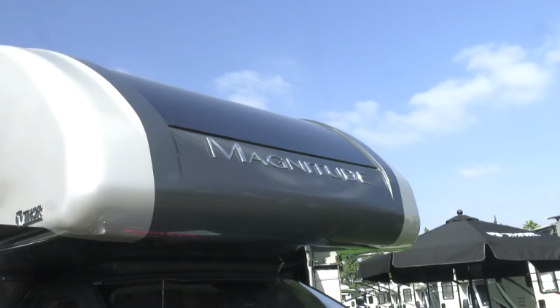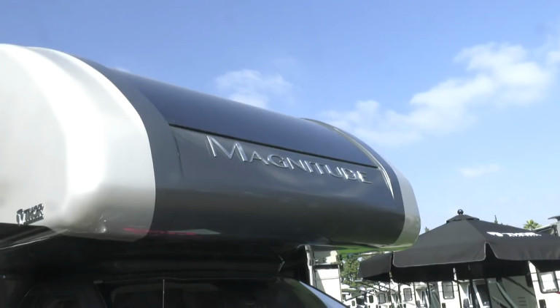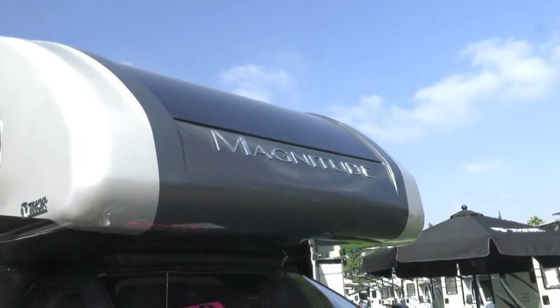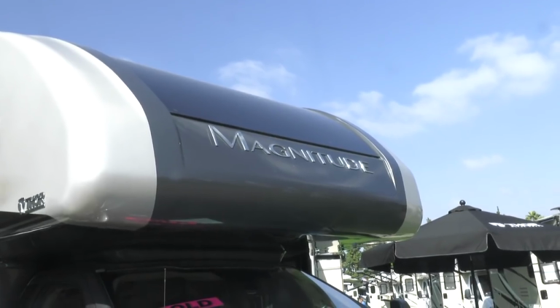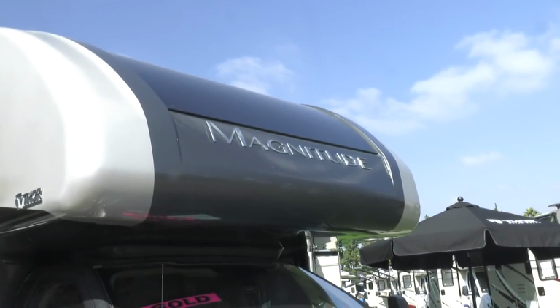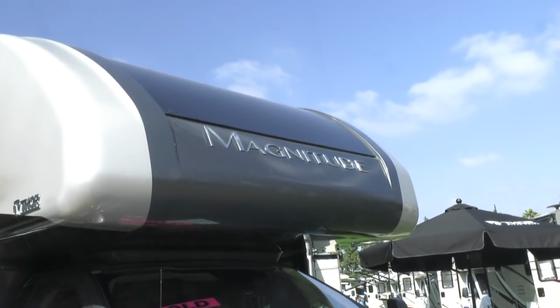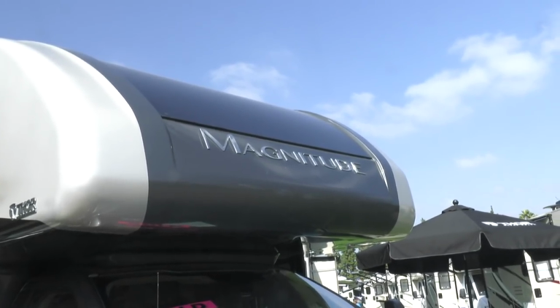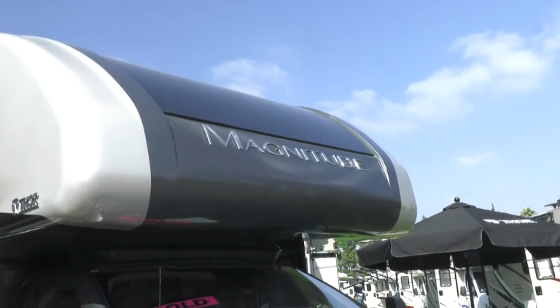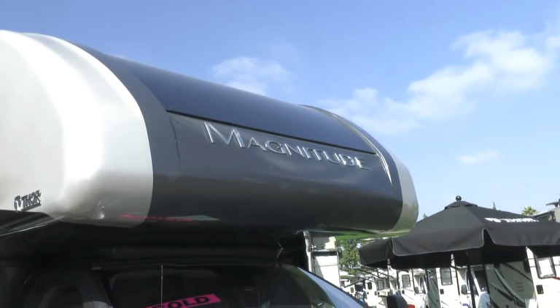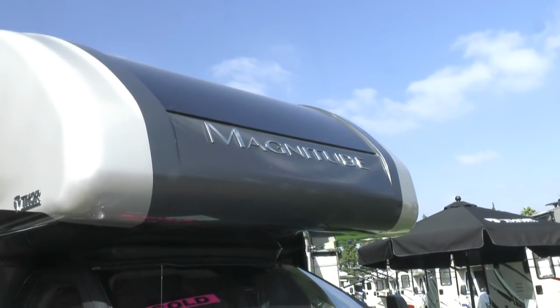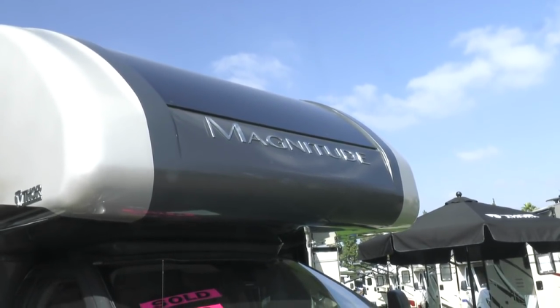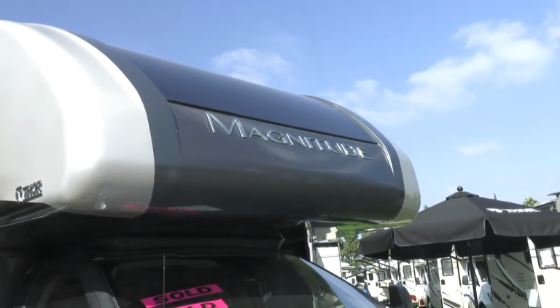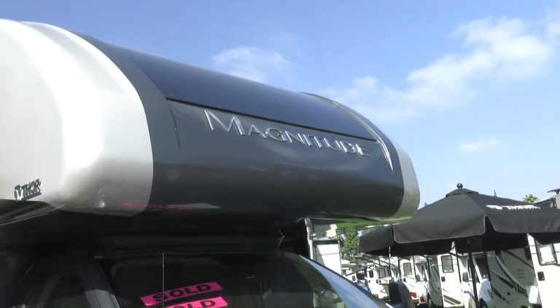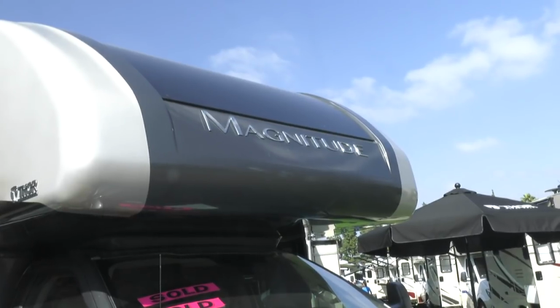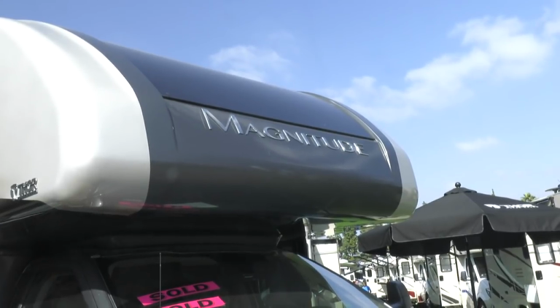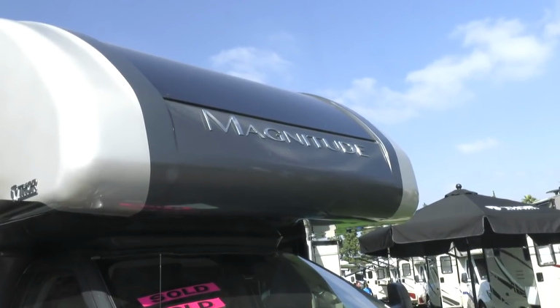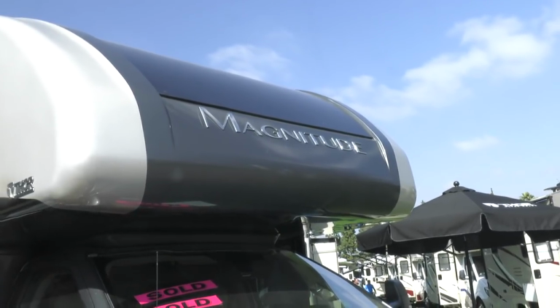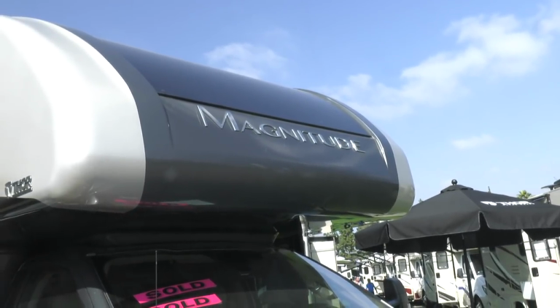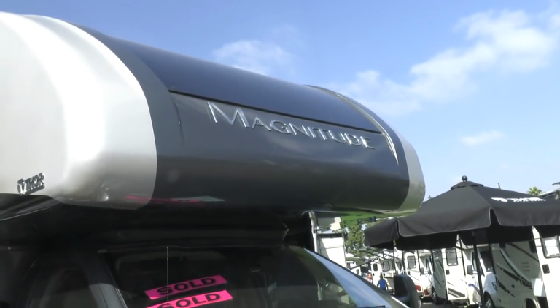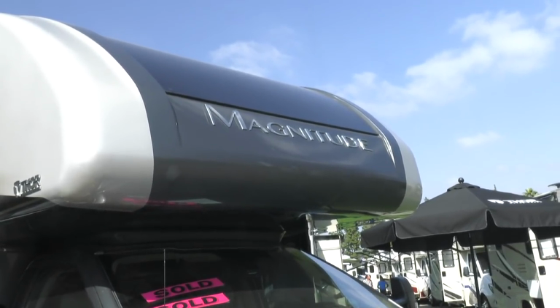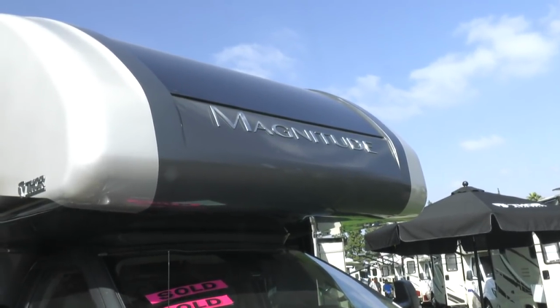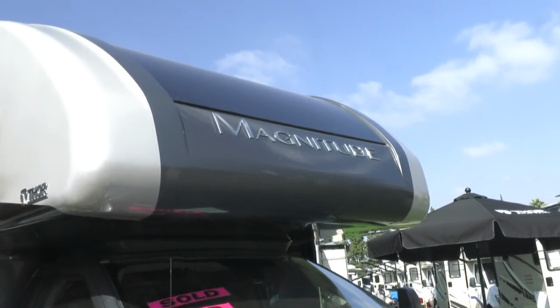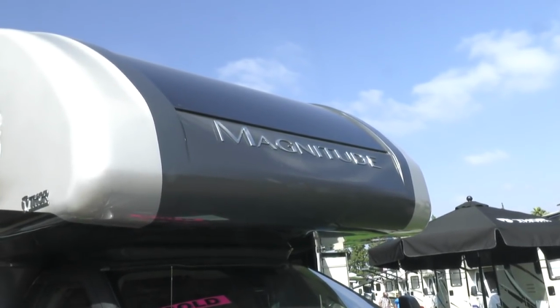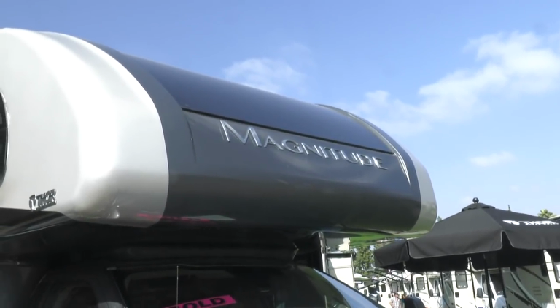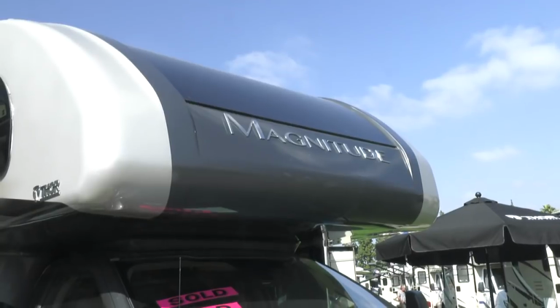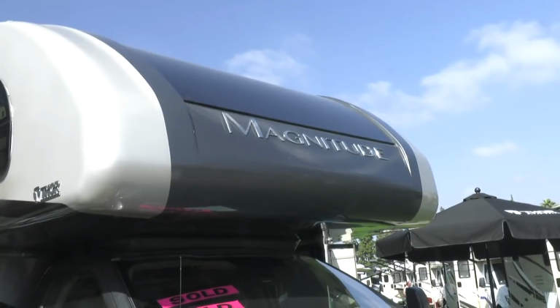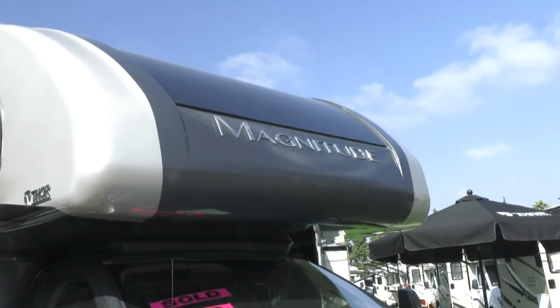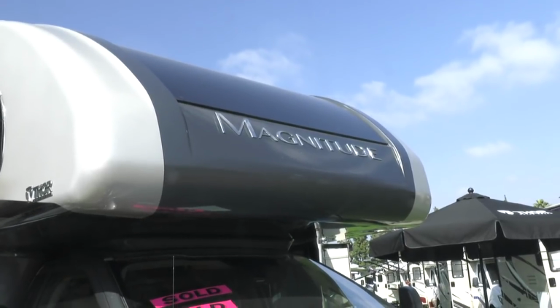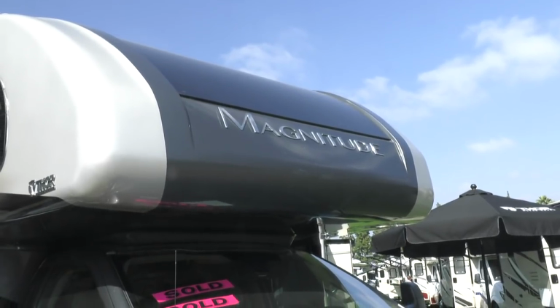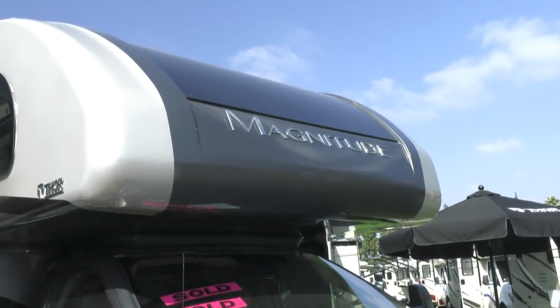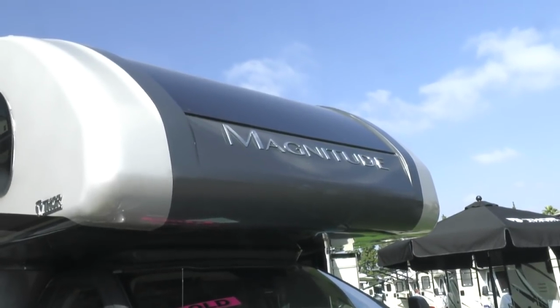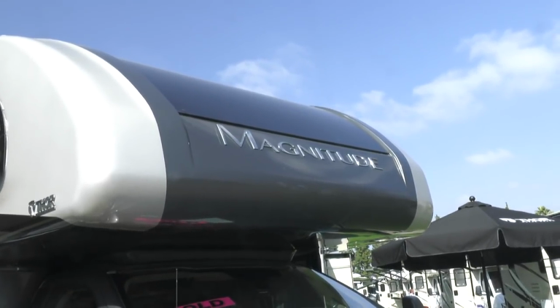It's a diesel — it burns slow. The generator is running through. Yeah, it's a 6,000 watt diesel generator. You won't need more than that for this. Go to the desert, any of that. You've got plenty of power and plenty of water for it.